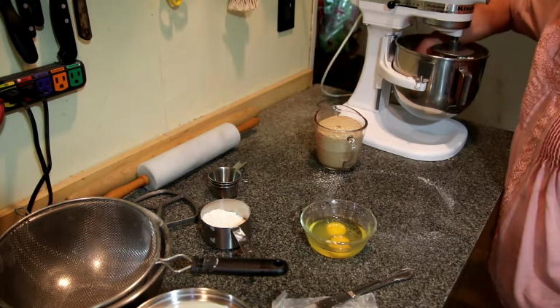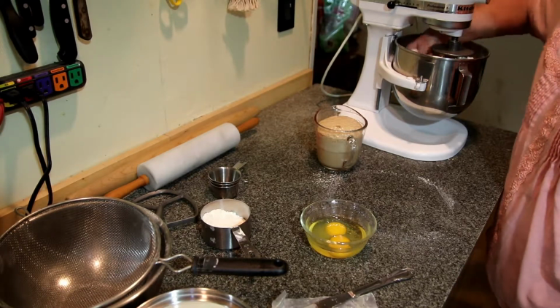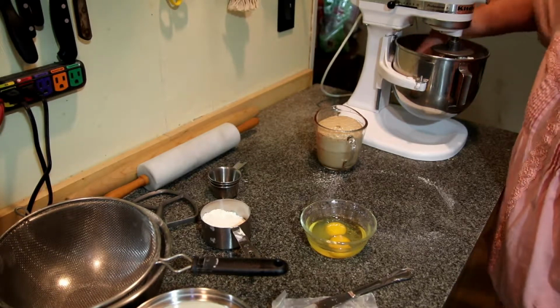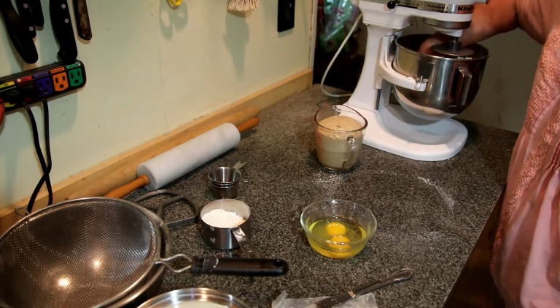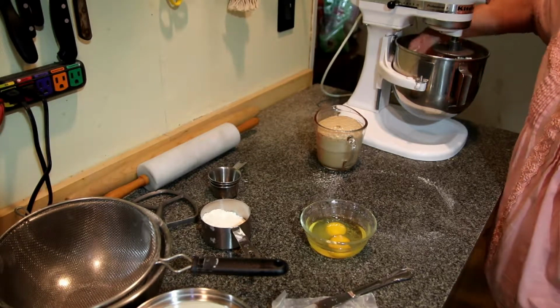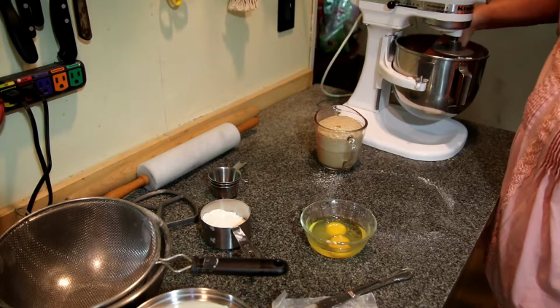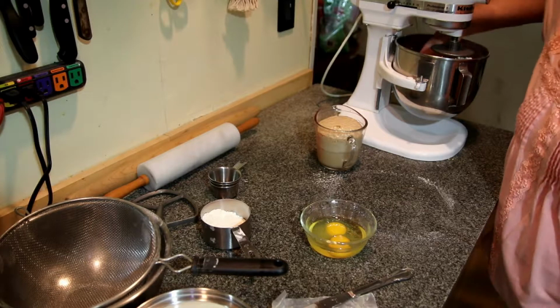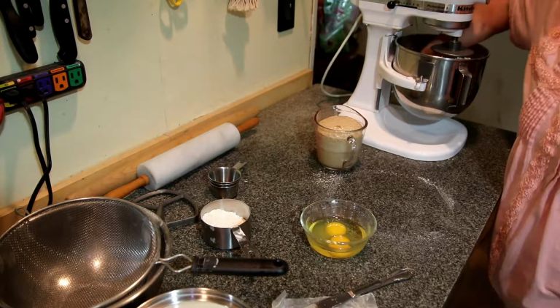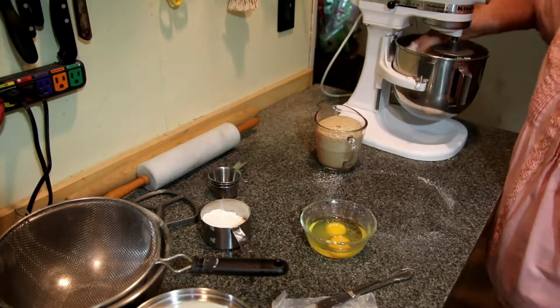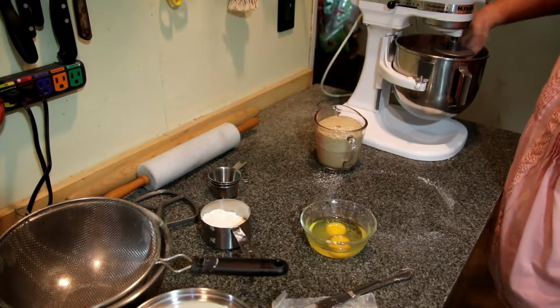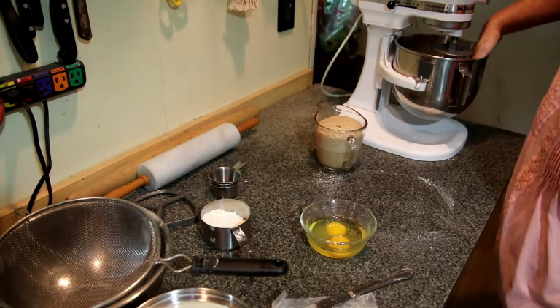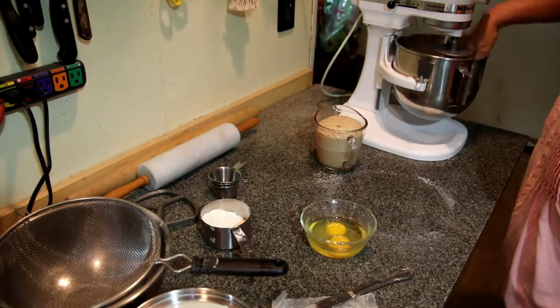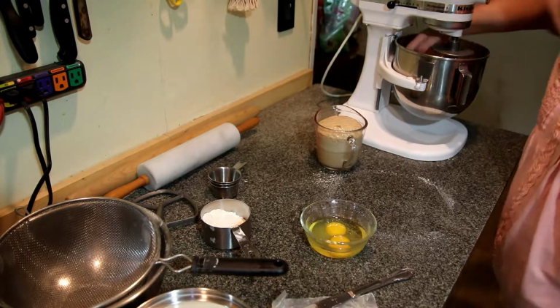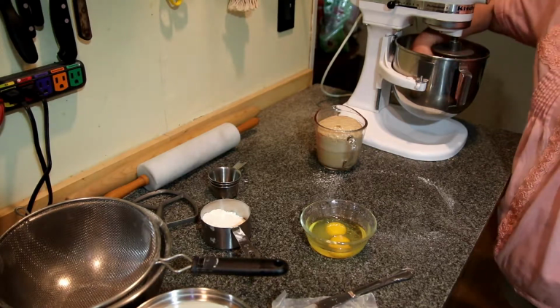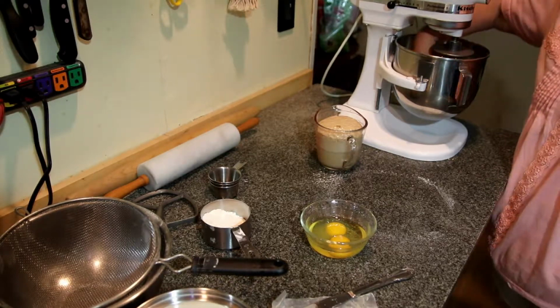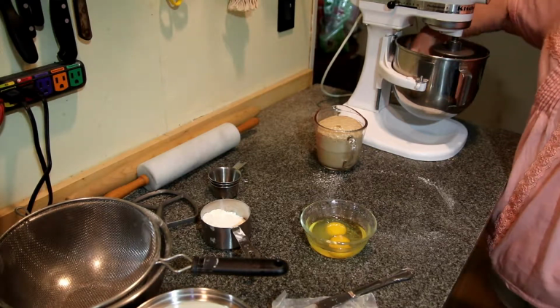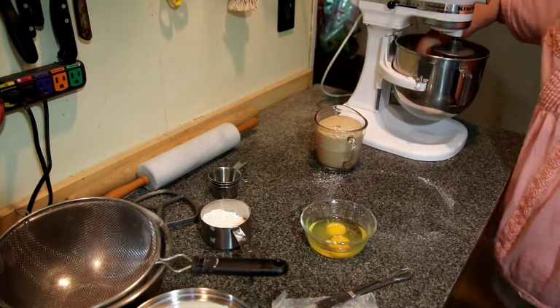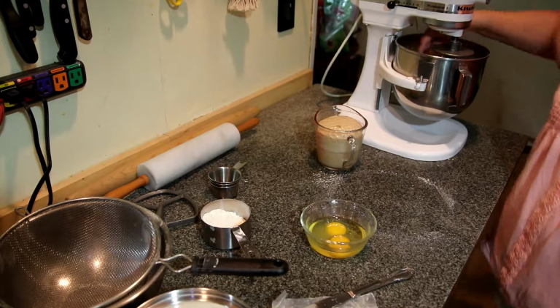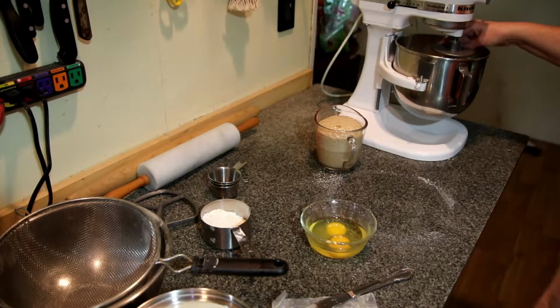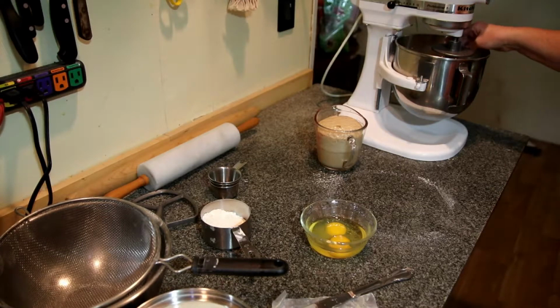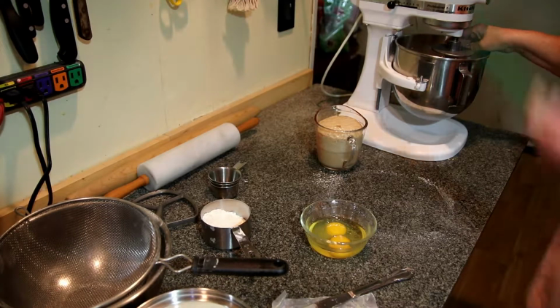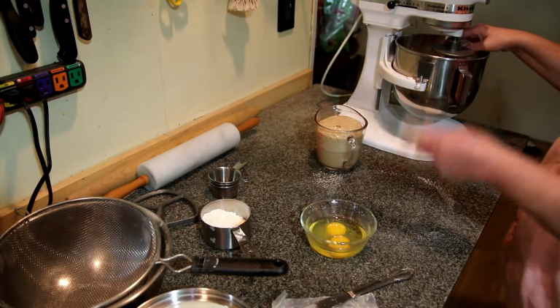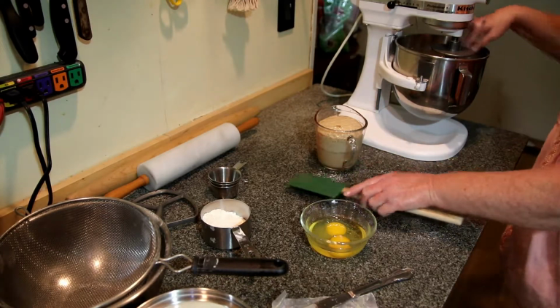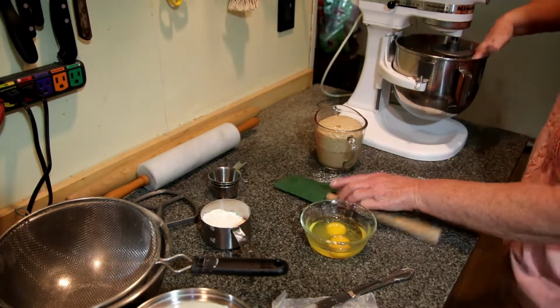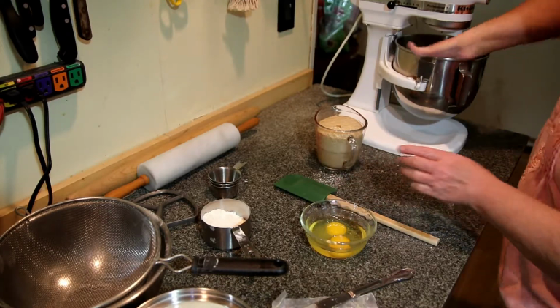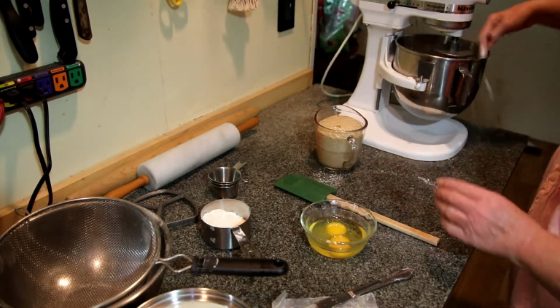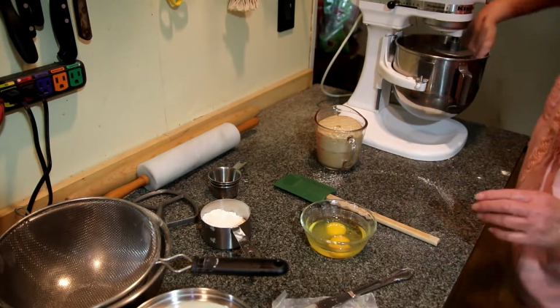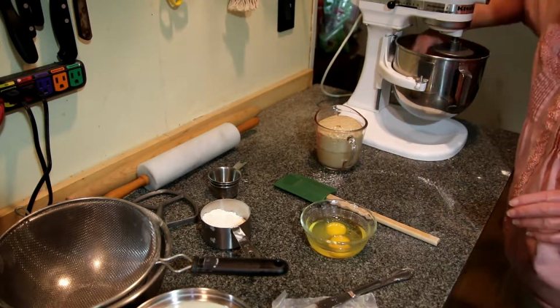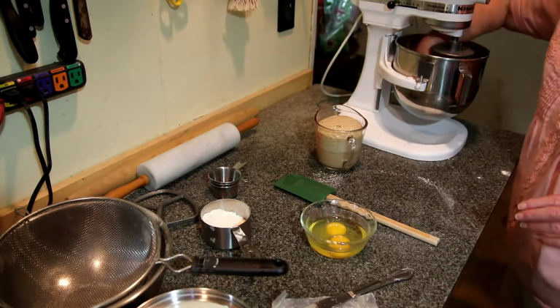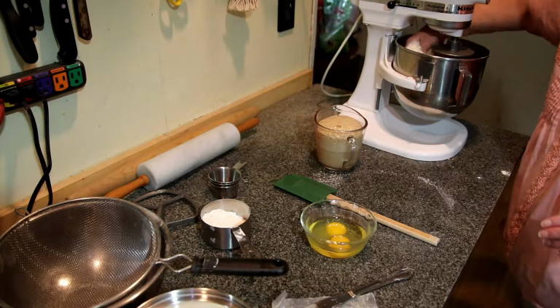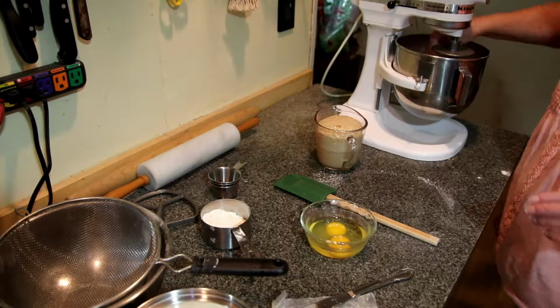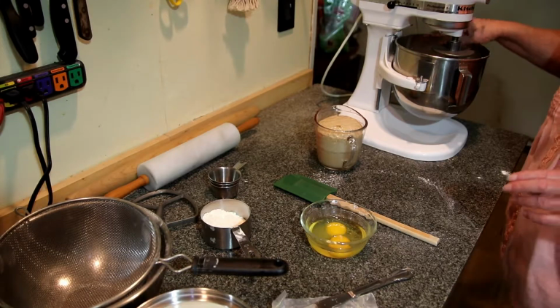Make sure your hands are impeccably clean, as Julia Child would say. So it's all blended in now.